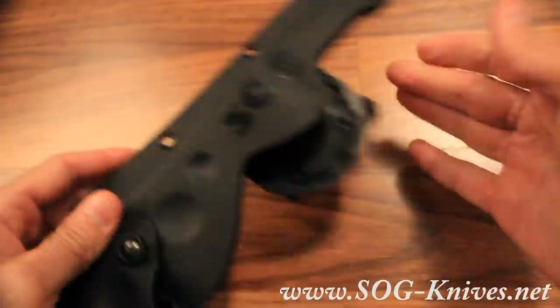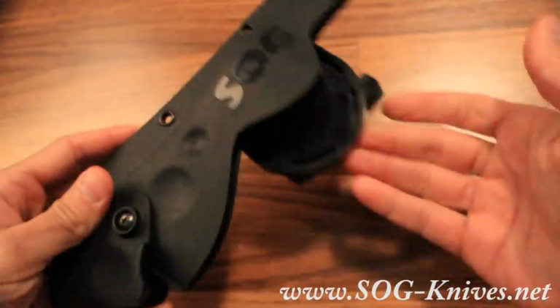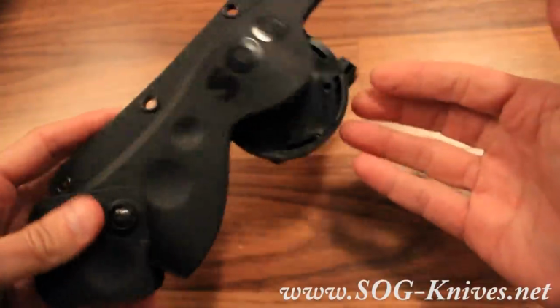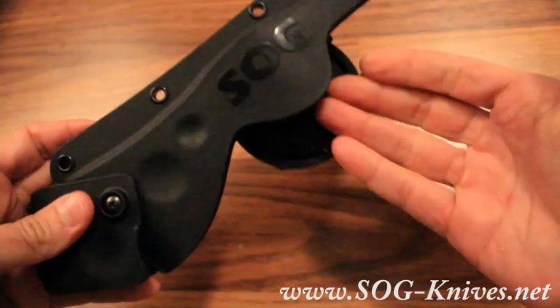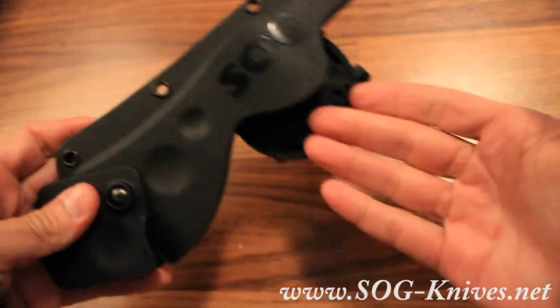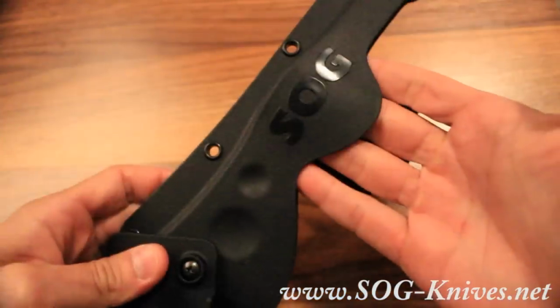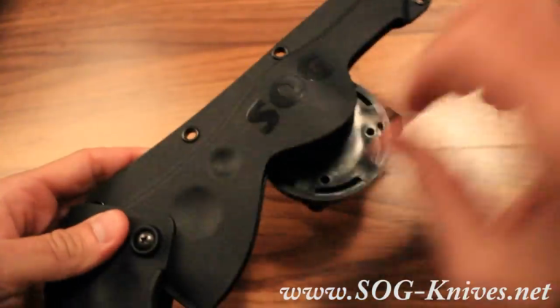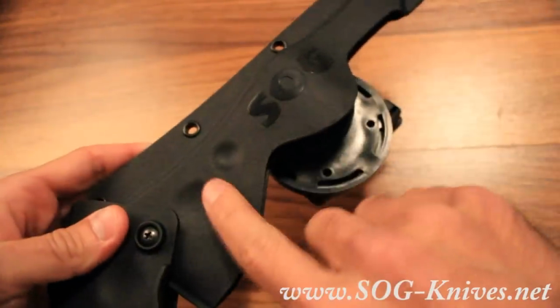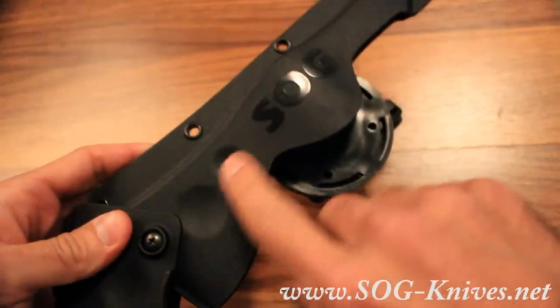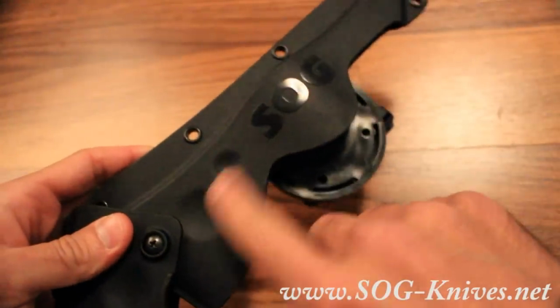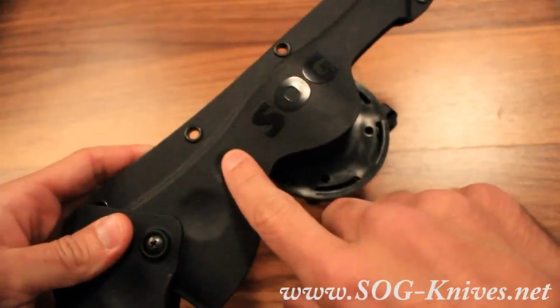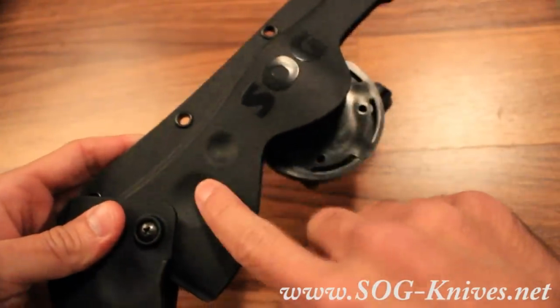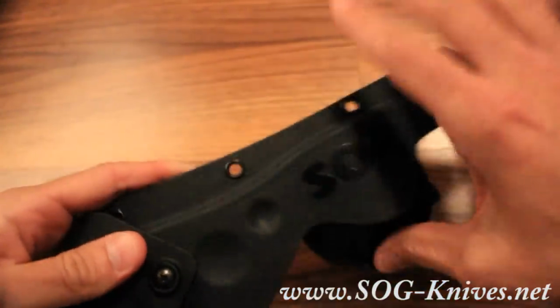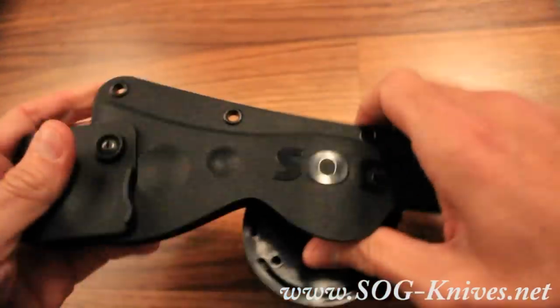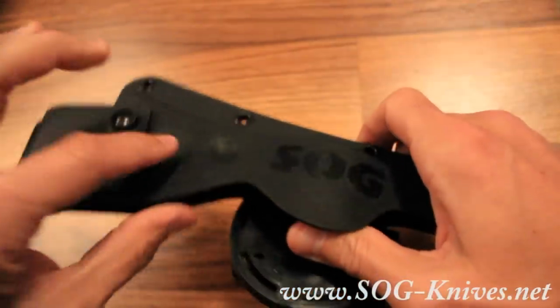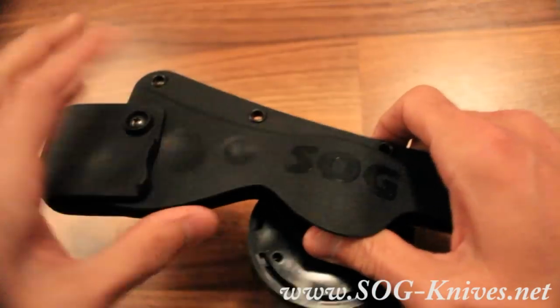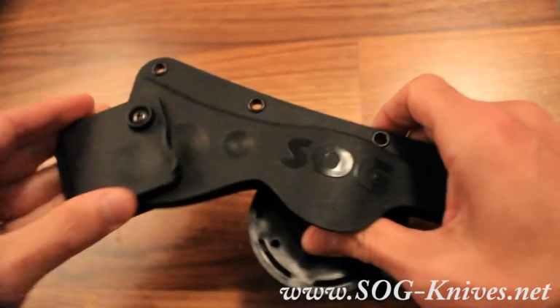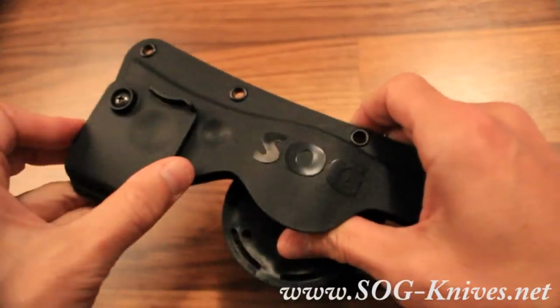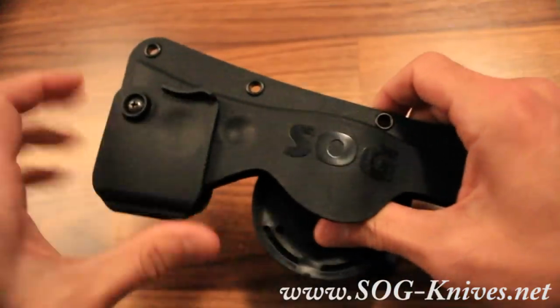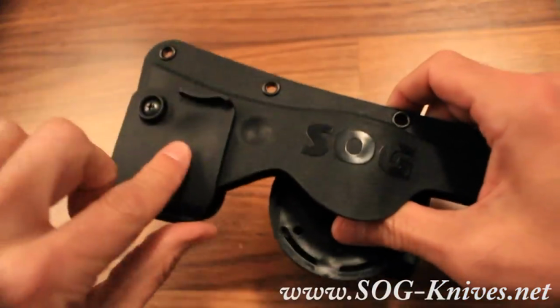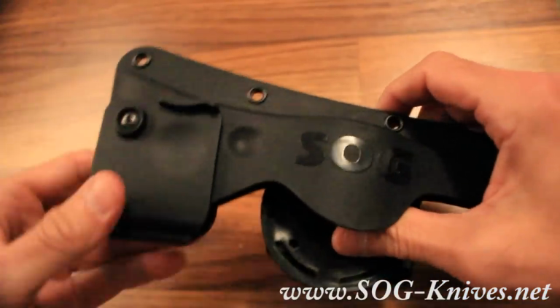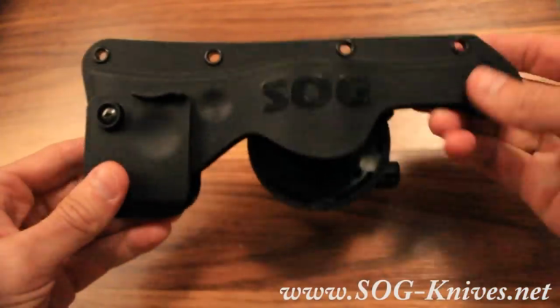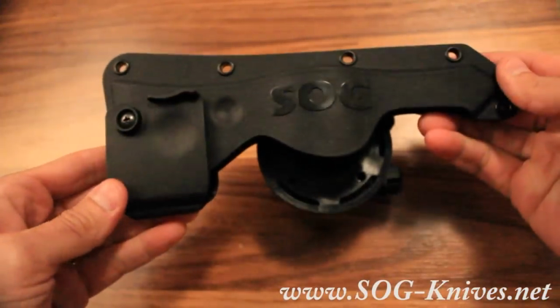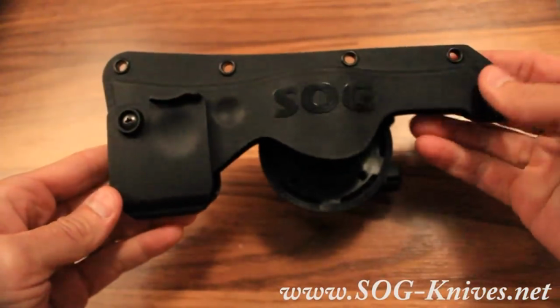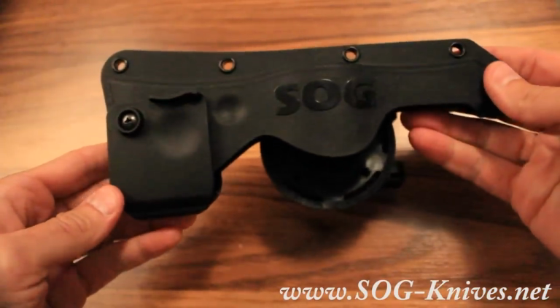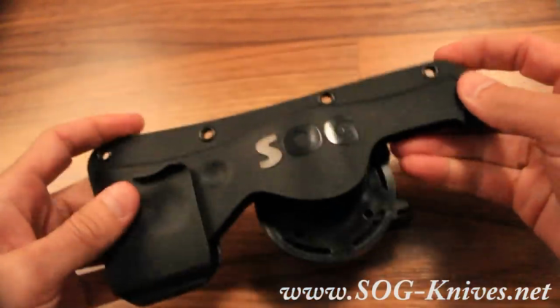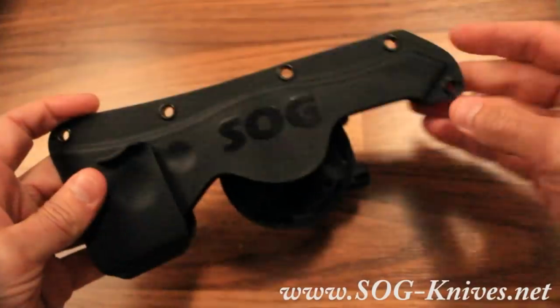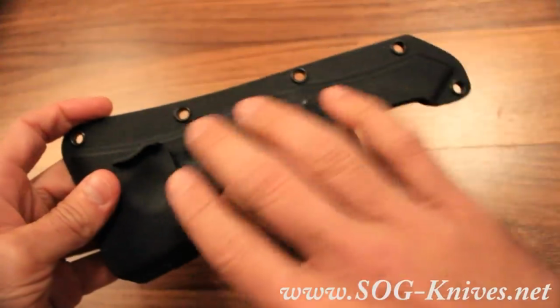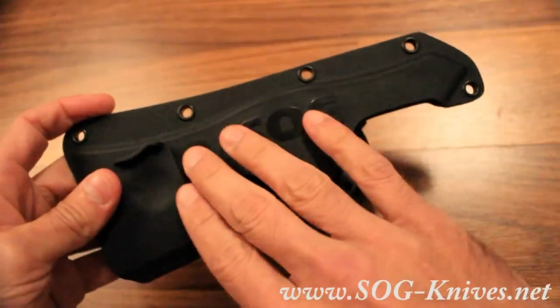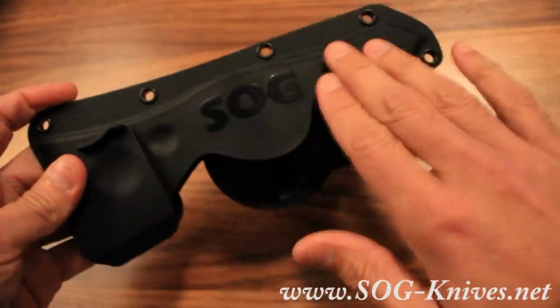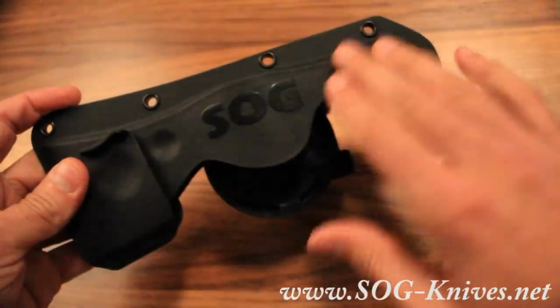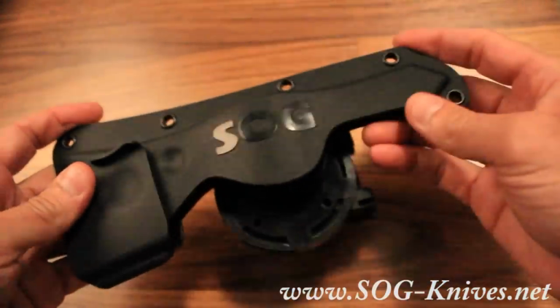You basically take your Tomahawk, slide it up in here, and it locks with these two indentations. Then you slide that up and you've got a total lock — your Tomahawk is not coming out of this thing.